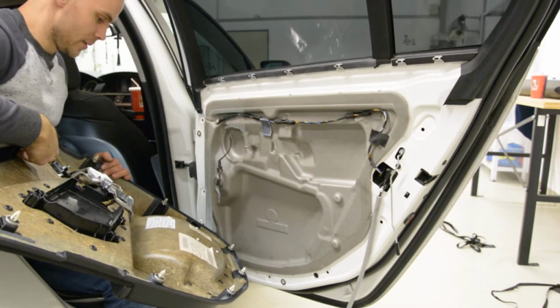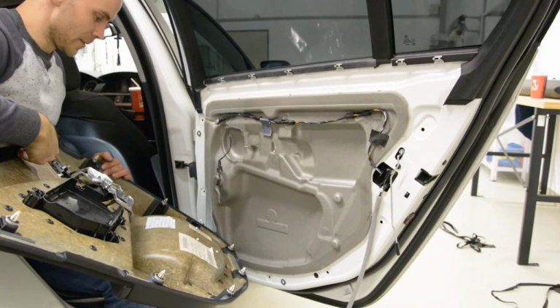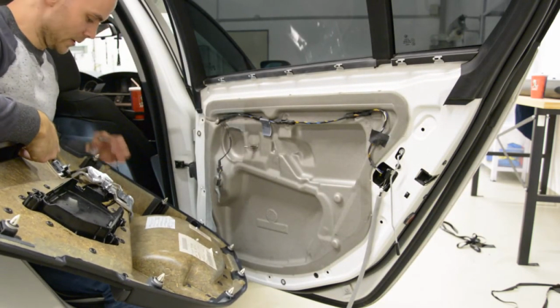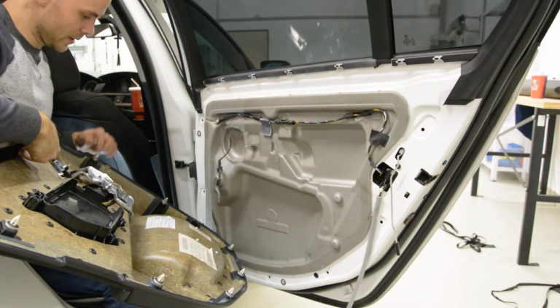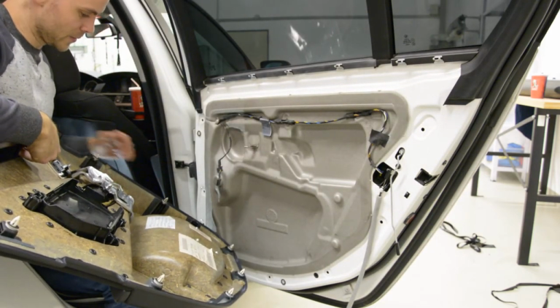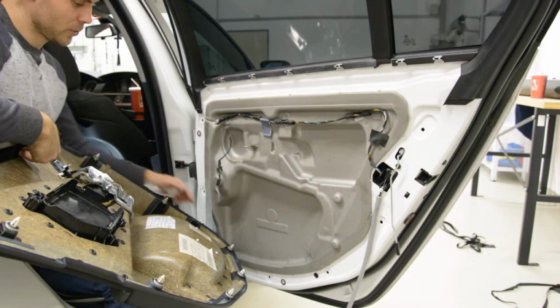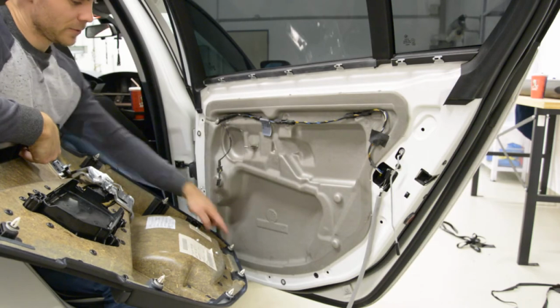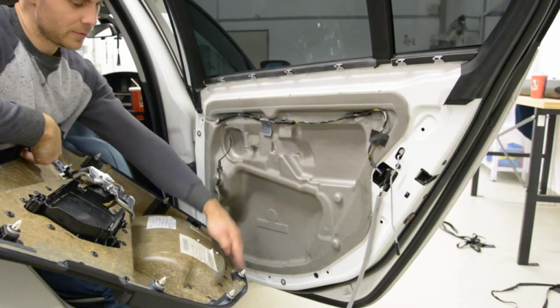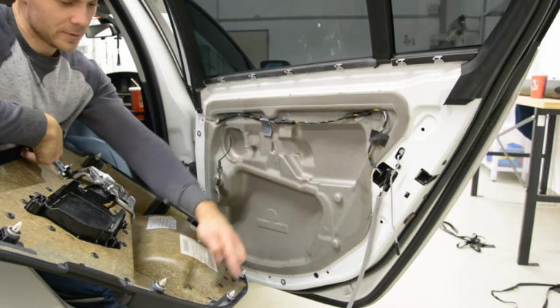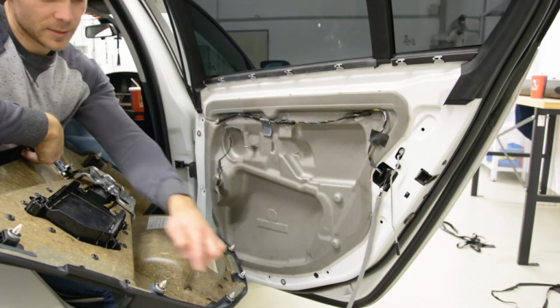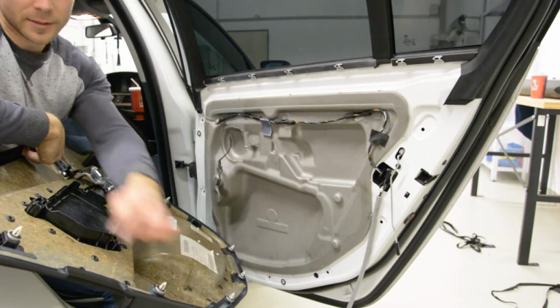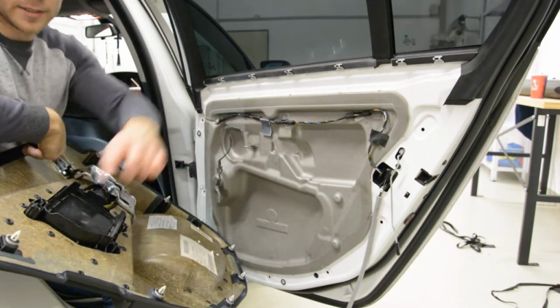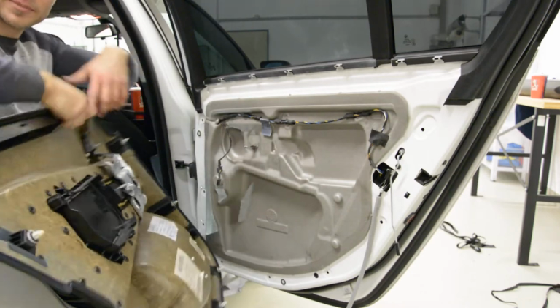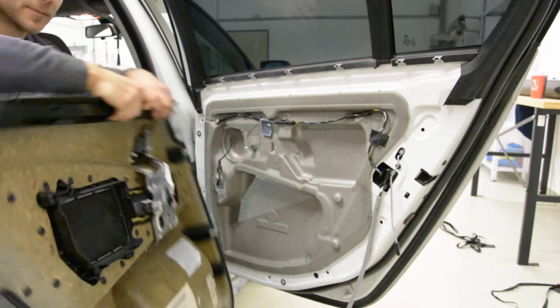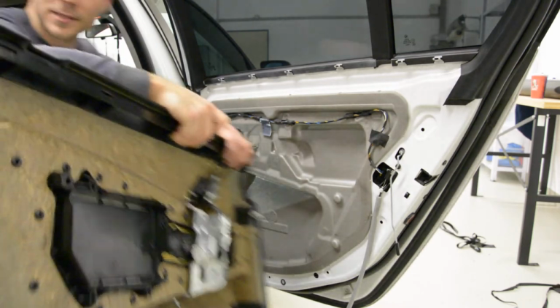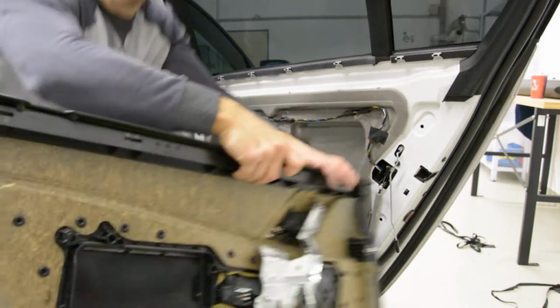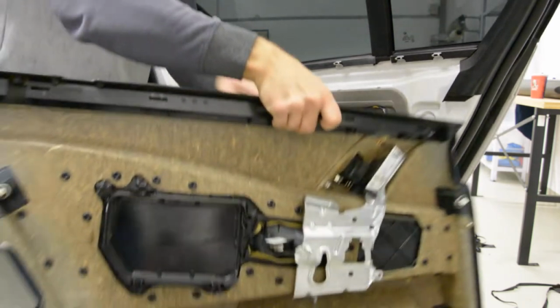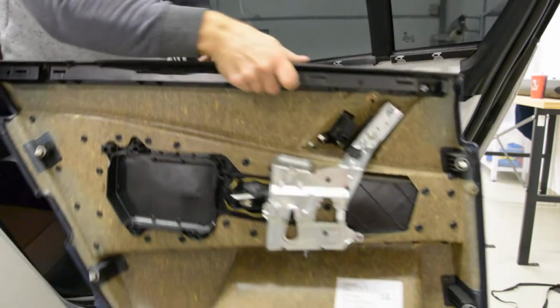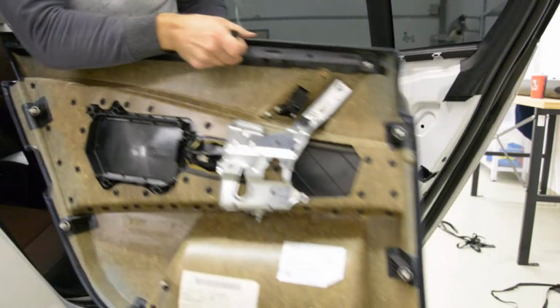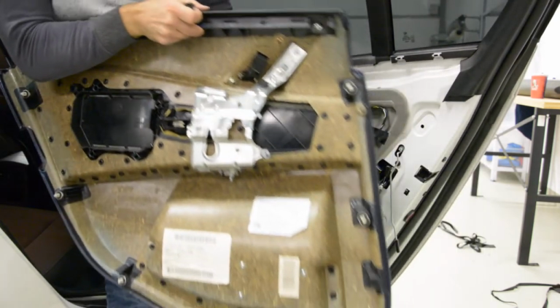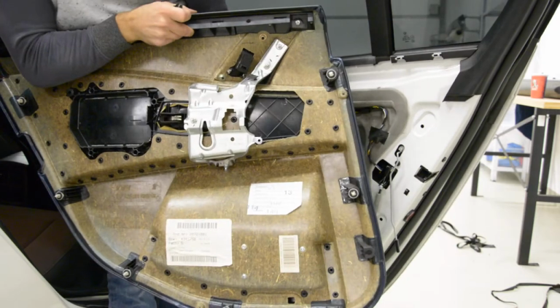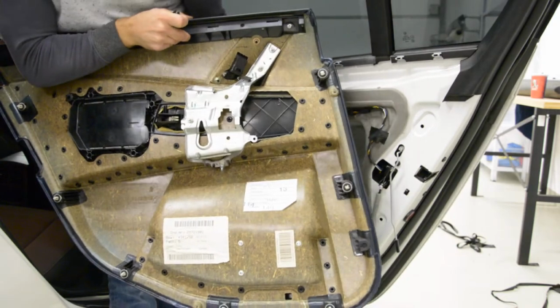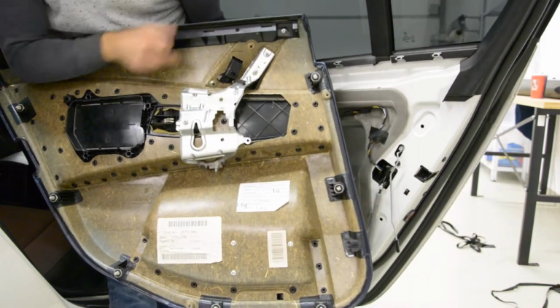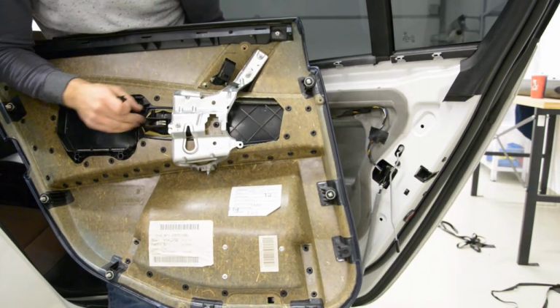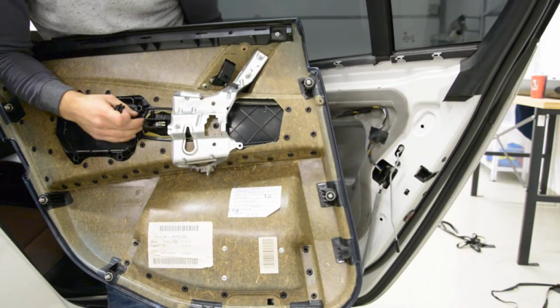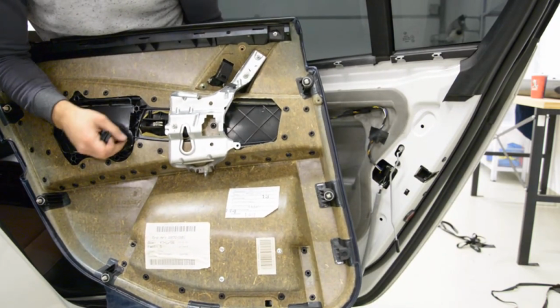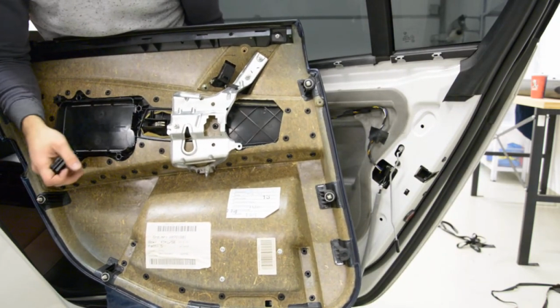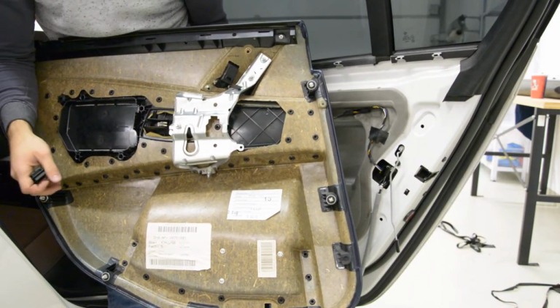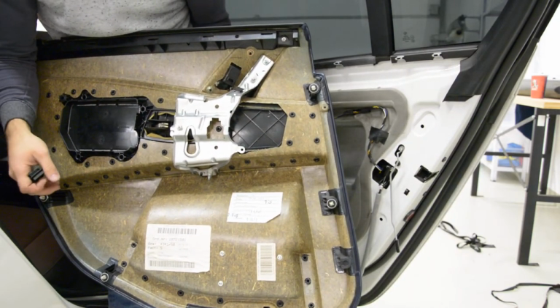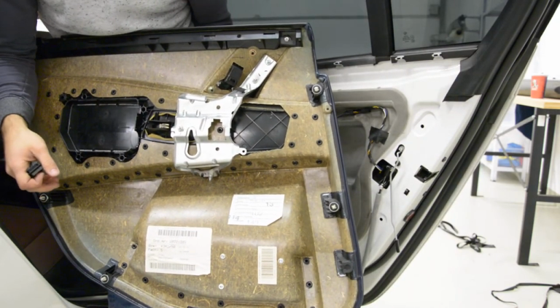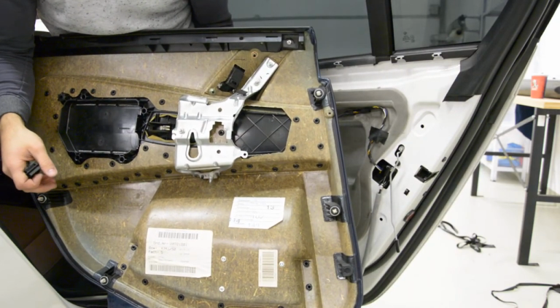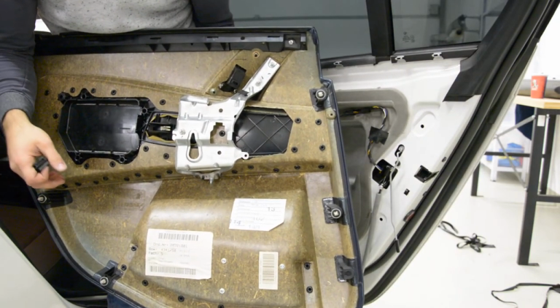There are one, two, three, four, five, six, seven, eight clips — eight plastic clips. You can see, this is everything.